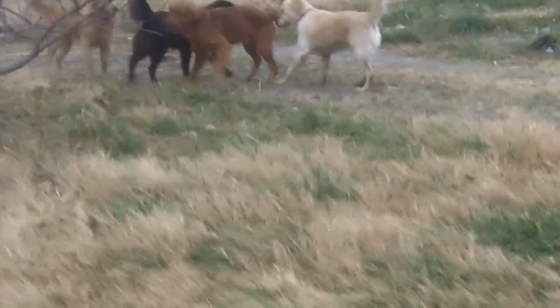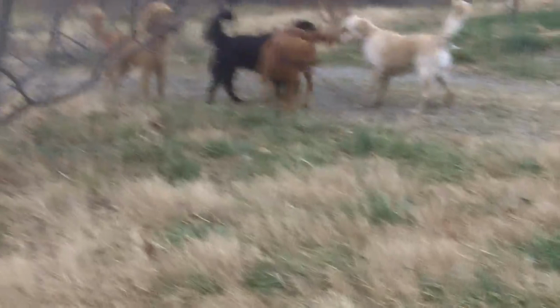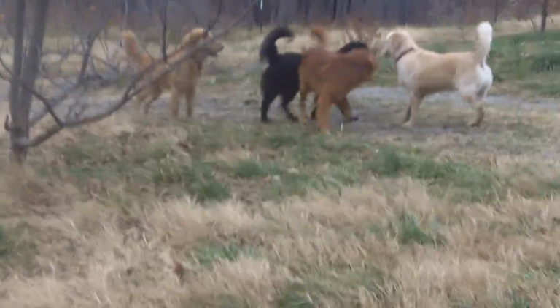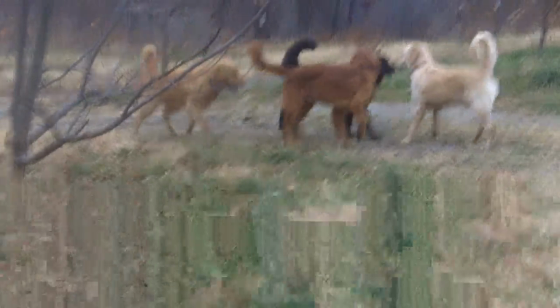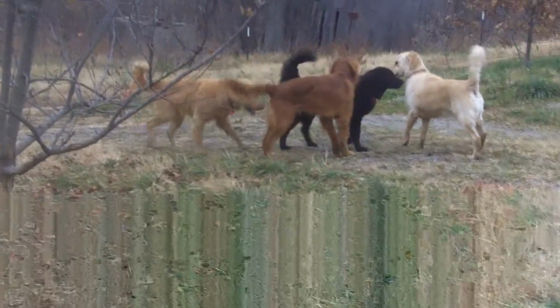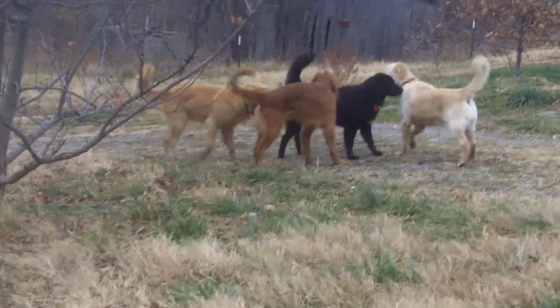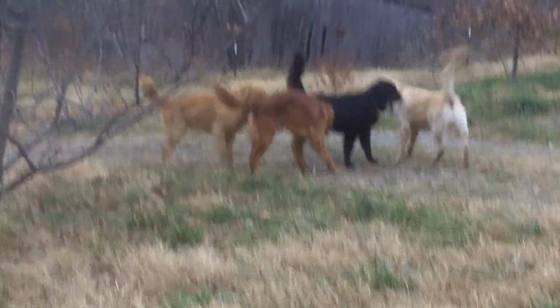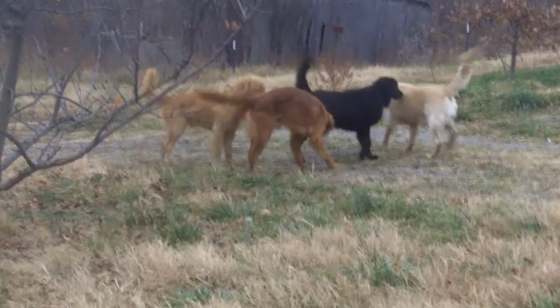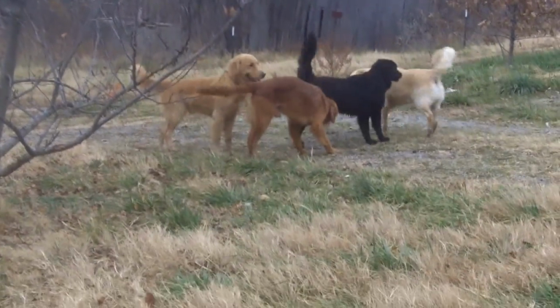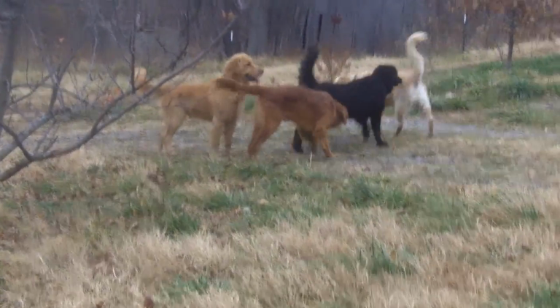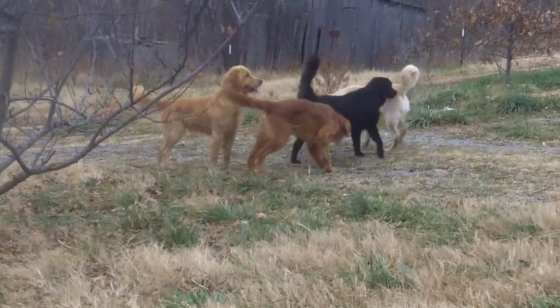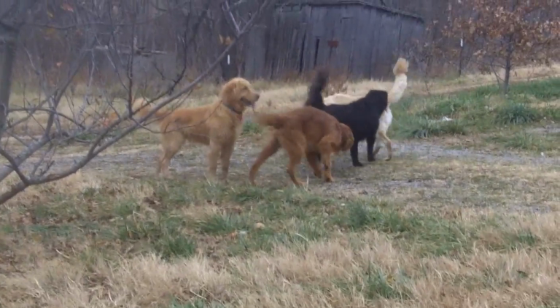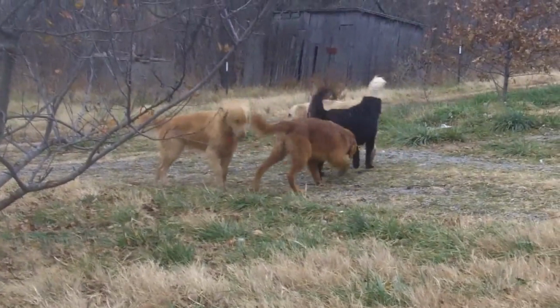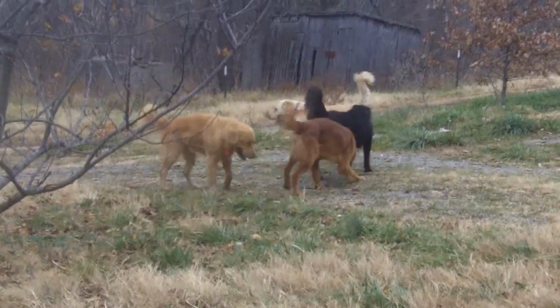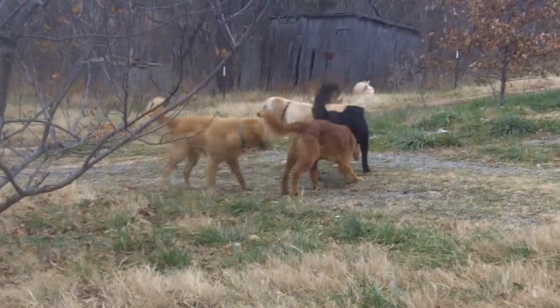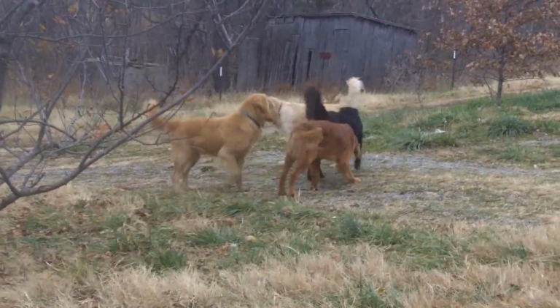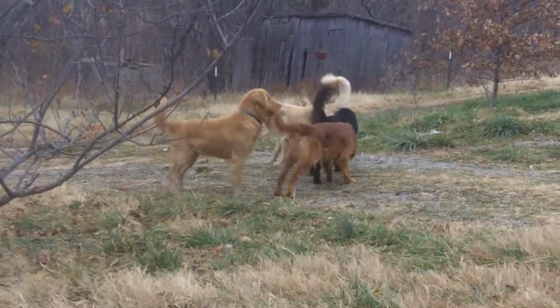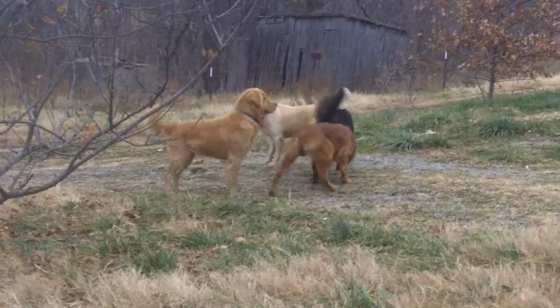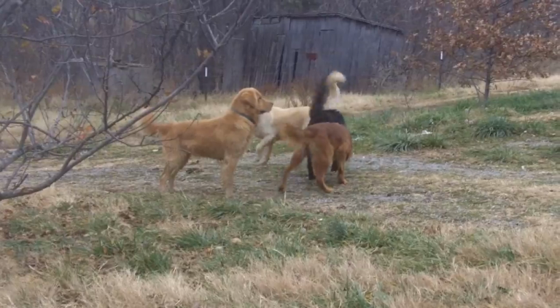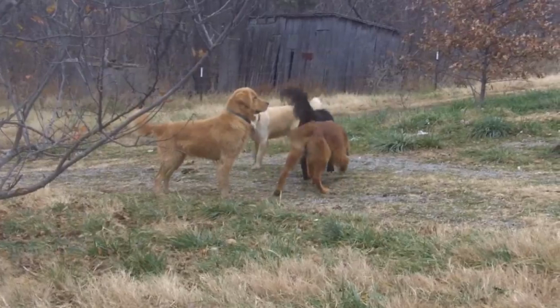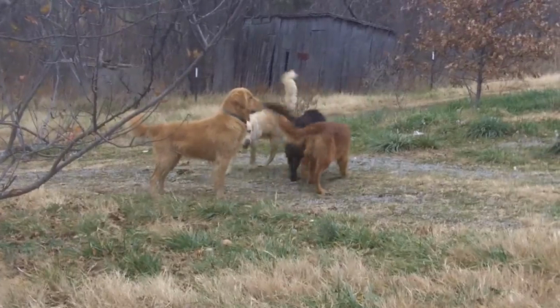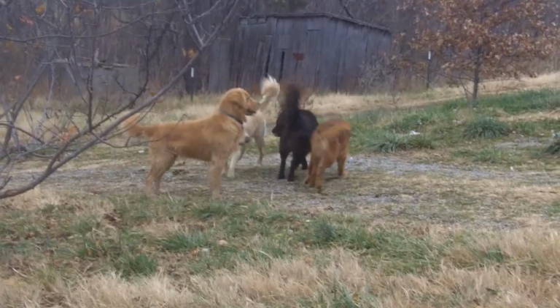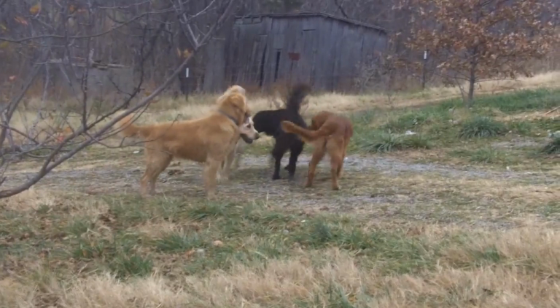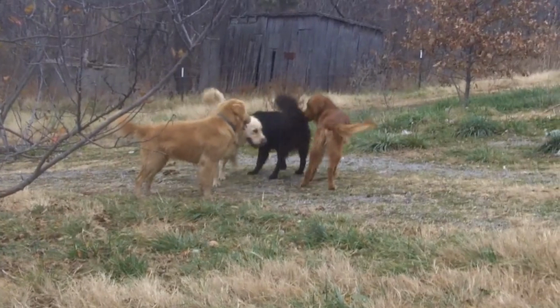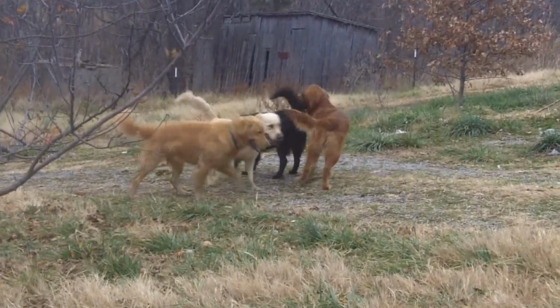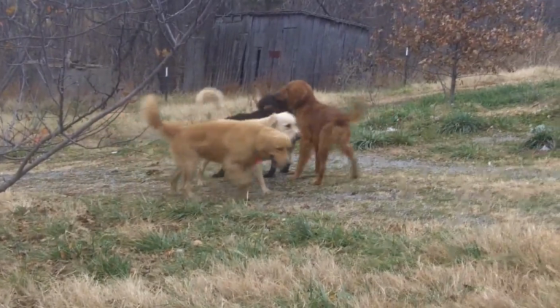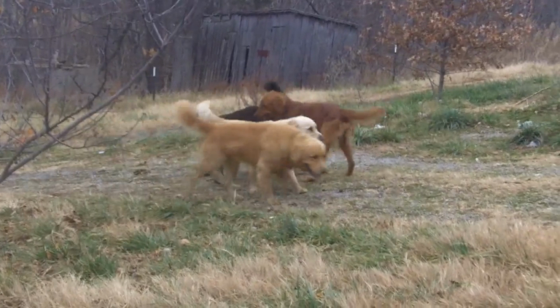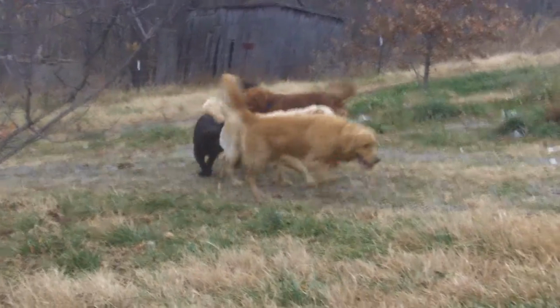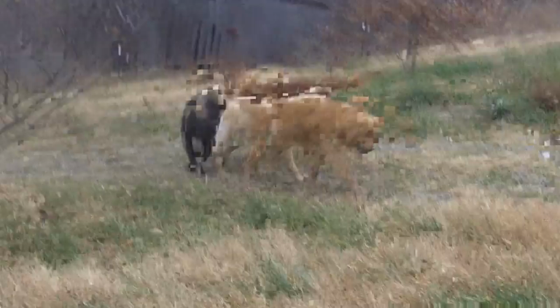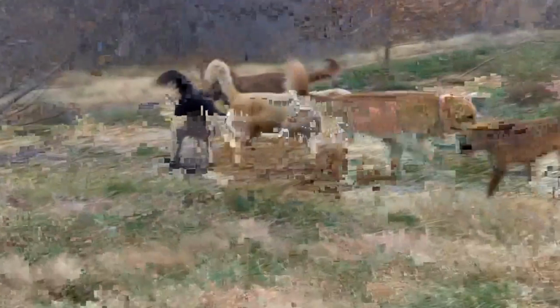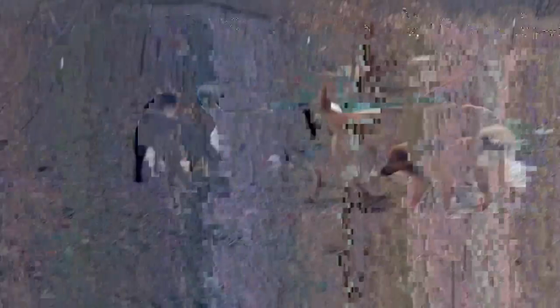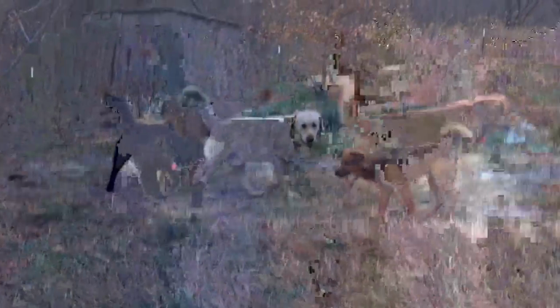They're all congregating and meeting for the first few times. We've got a golden of every color: black, red, blonde, and white. Take your pick.